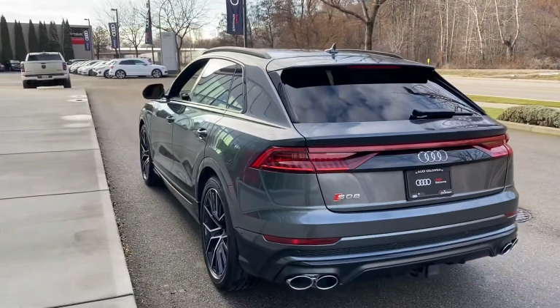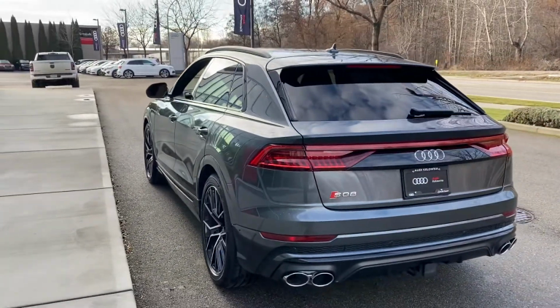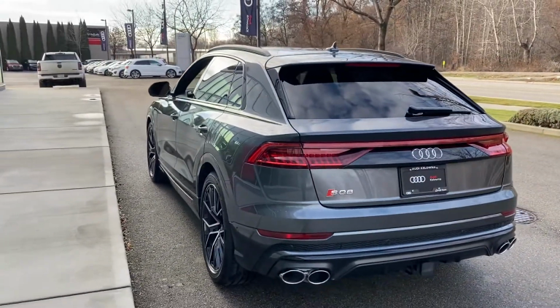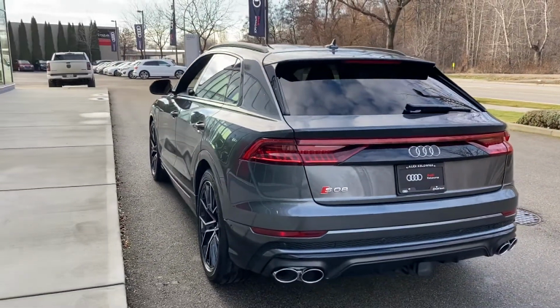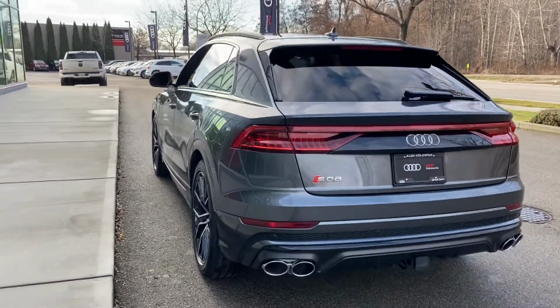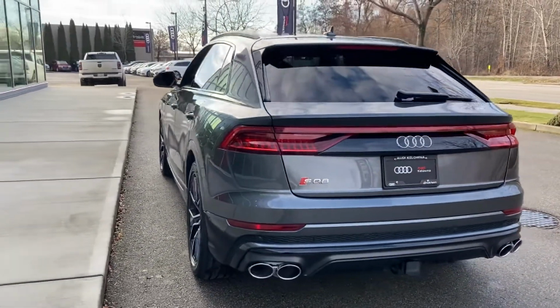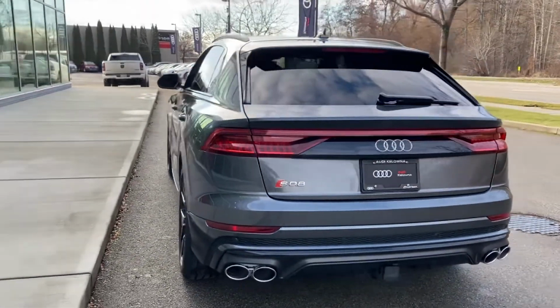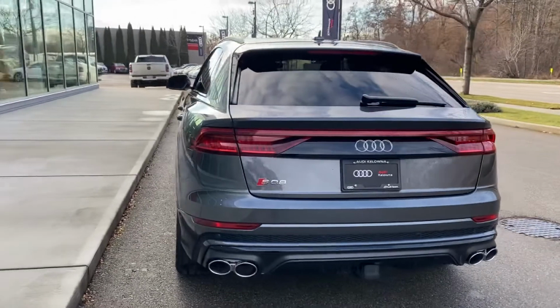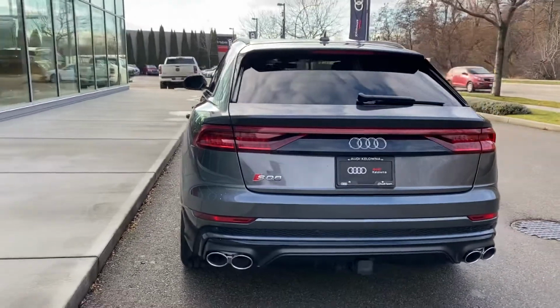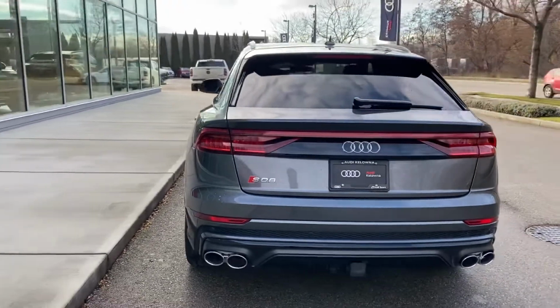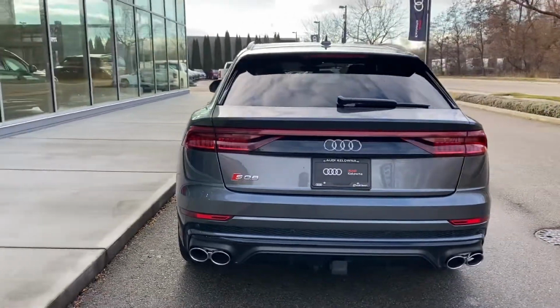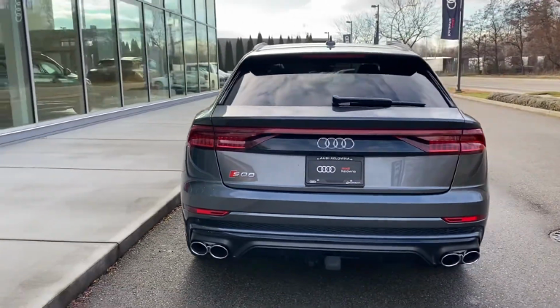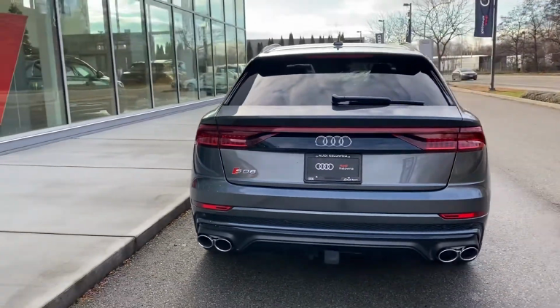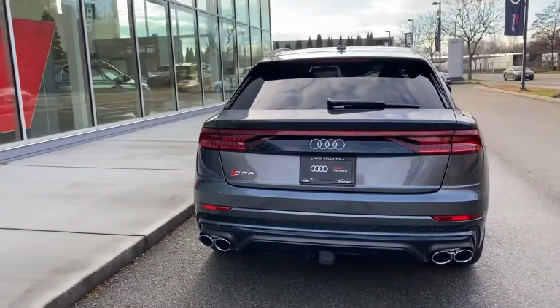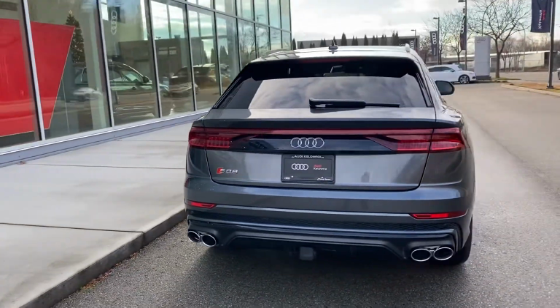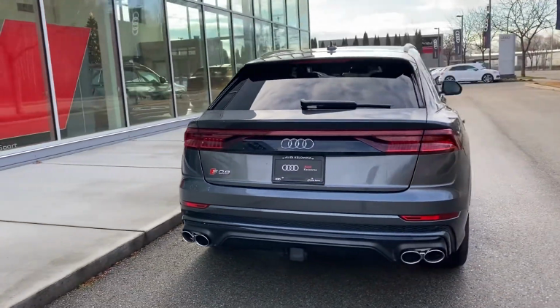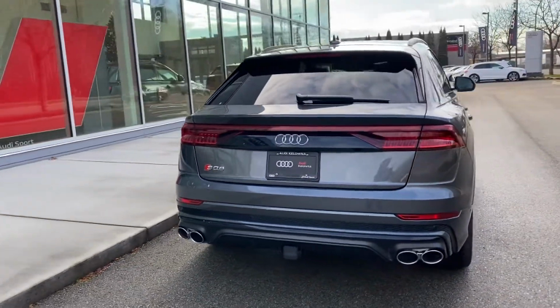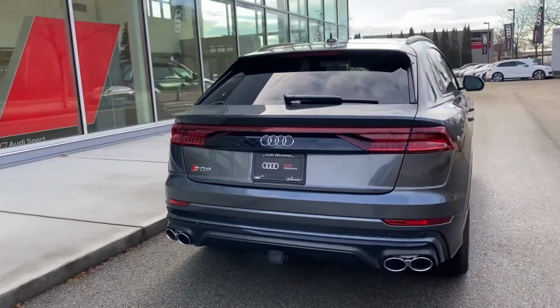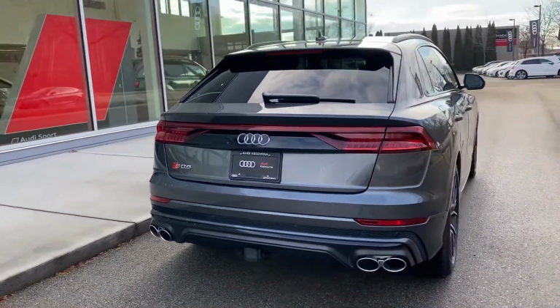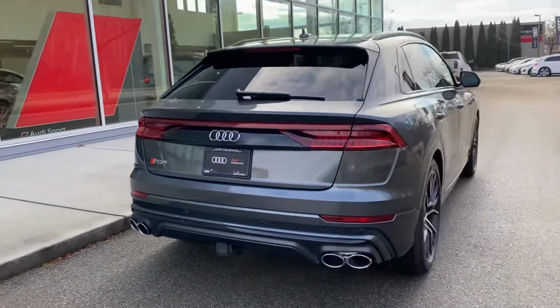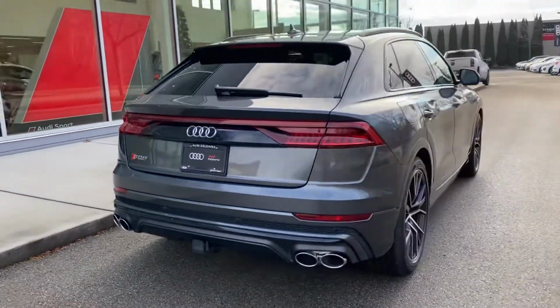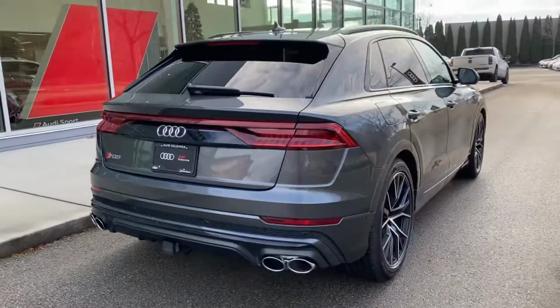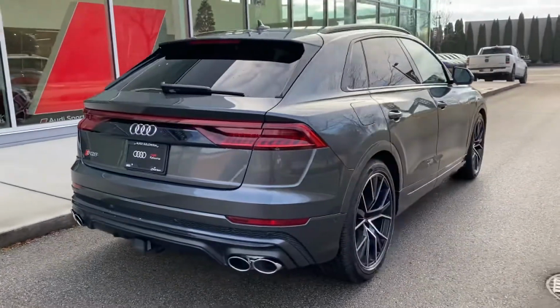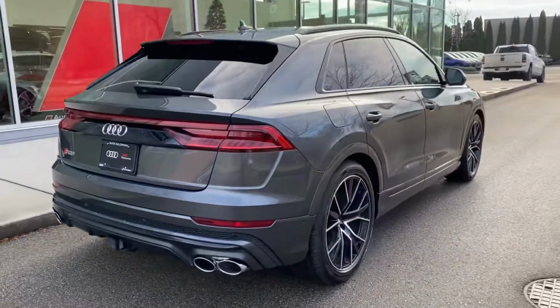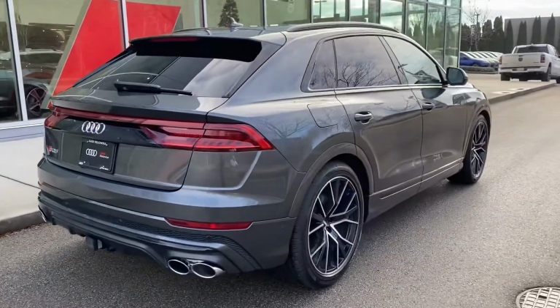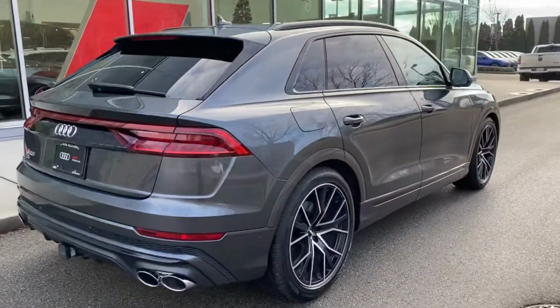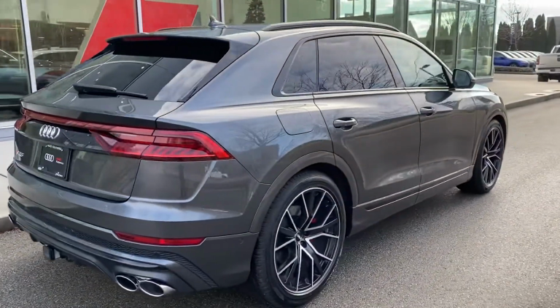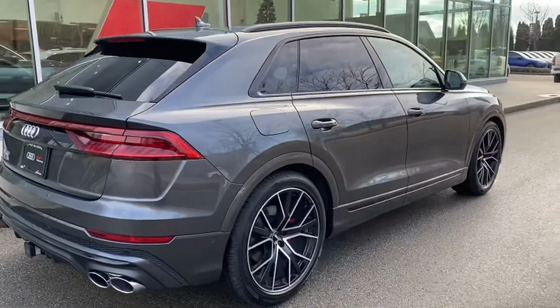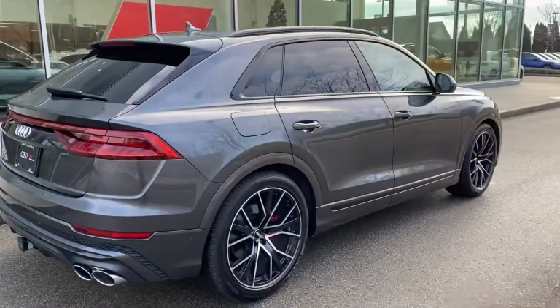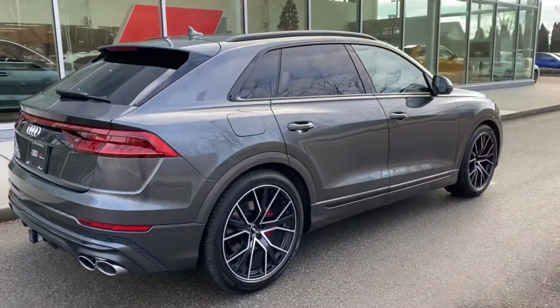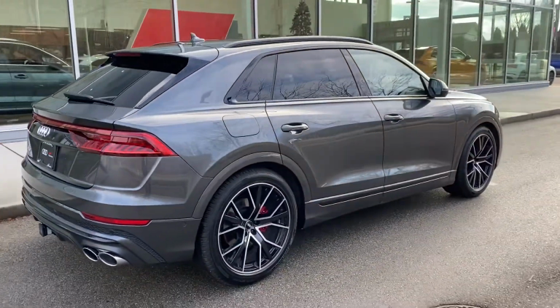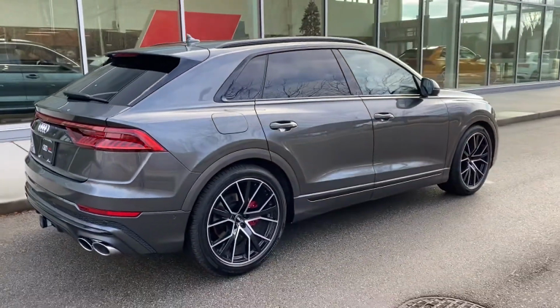Stunning looks. This particular one is in Daytona Grey Pearl, black optics, and it has the 22 inch black optic upgrade rims.